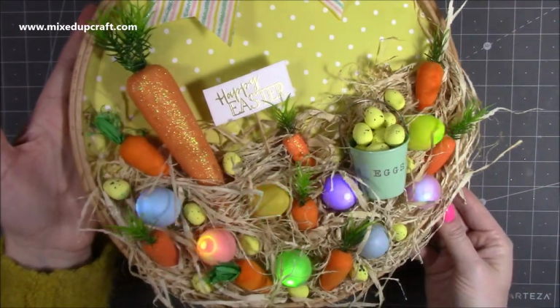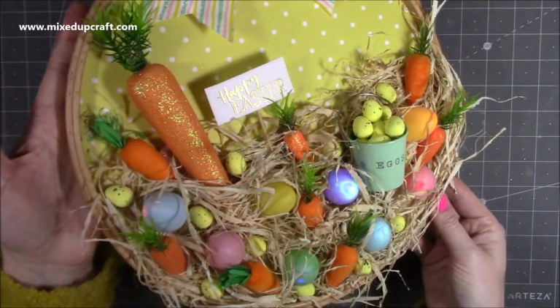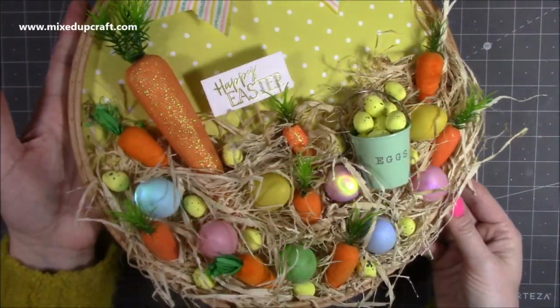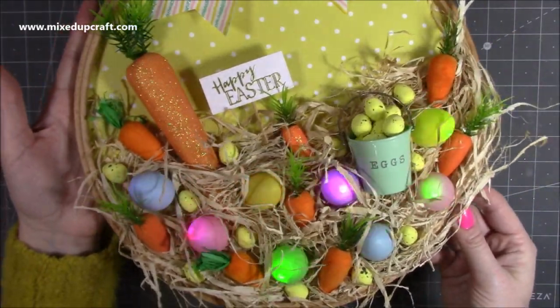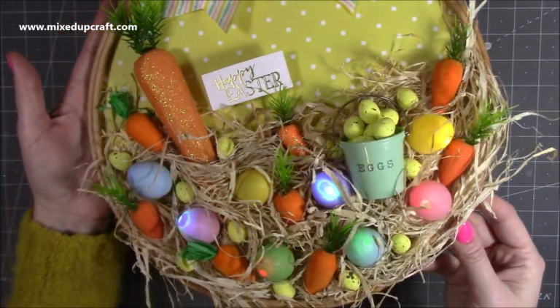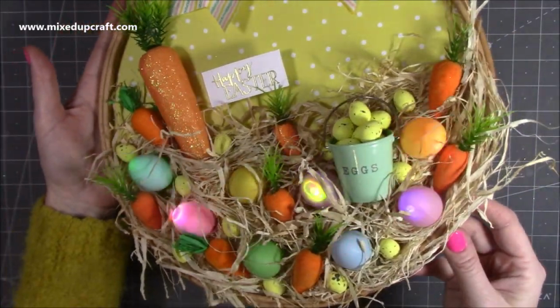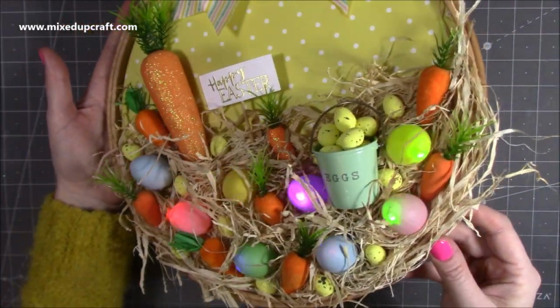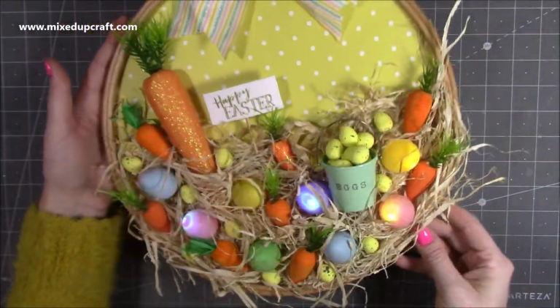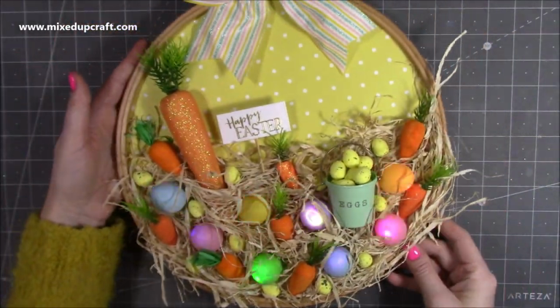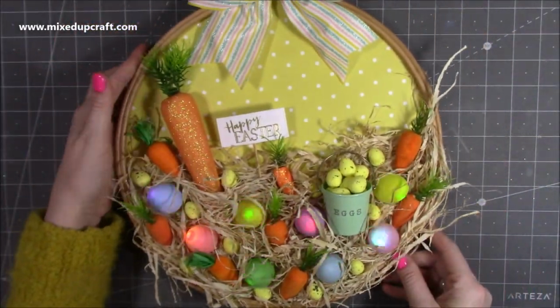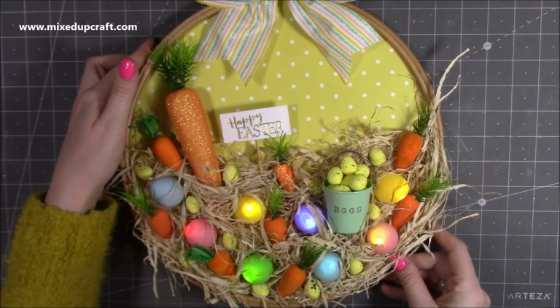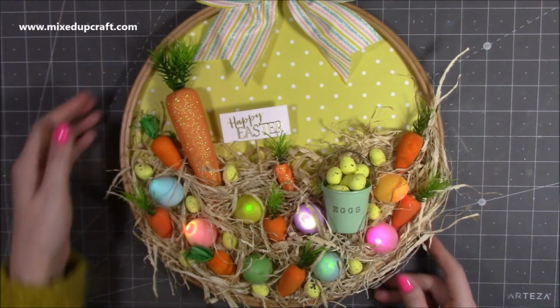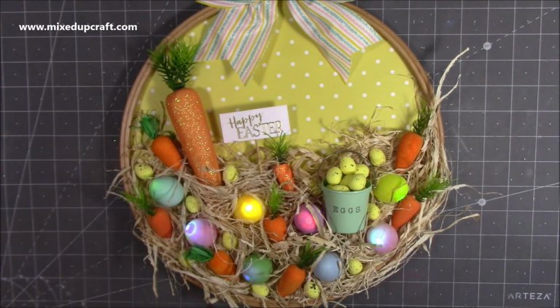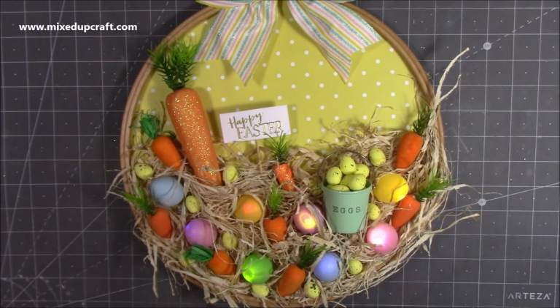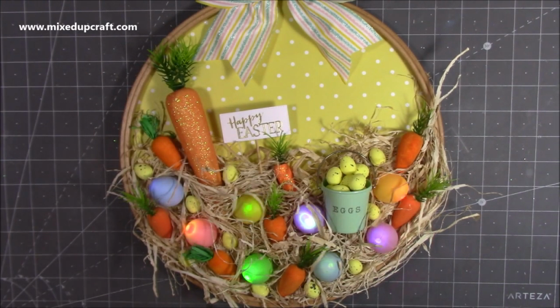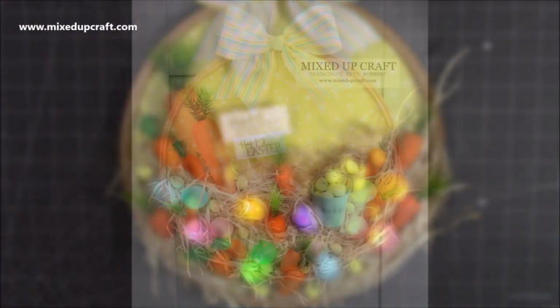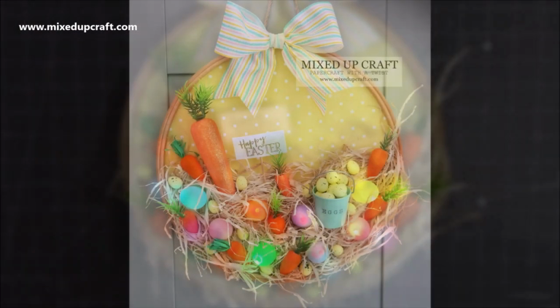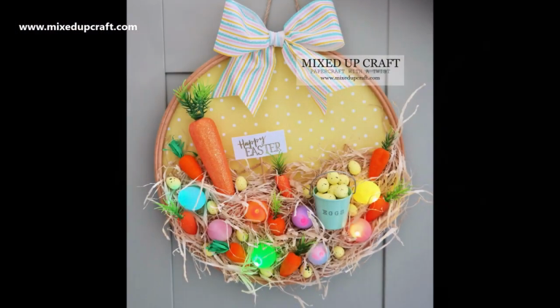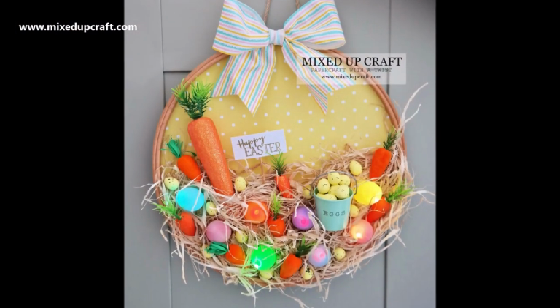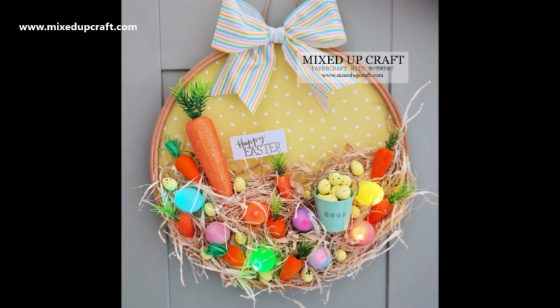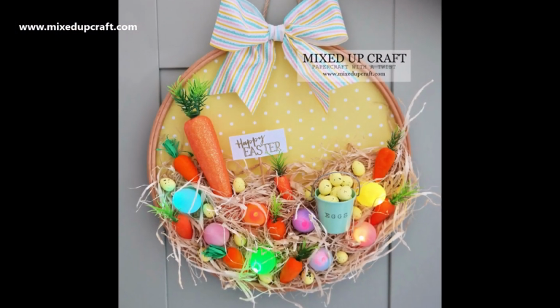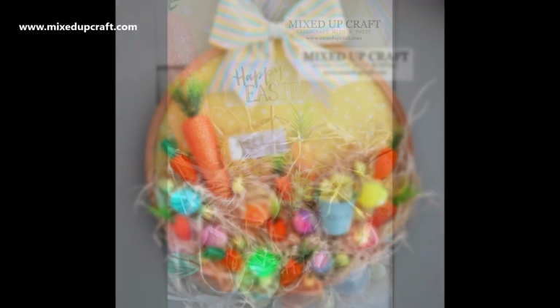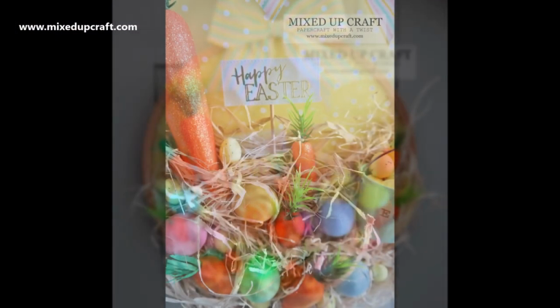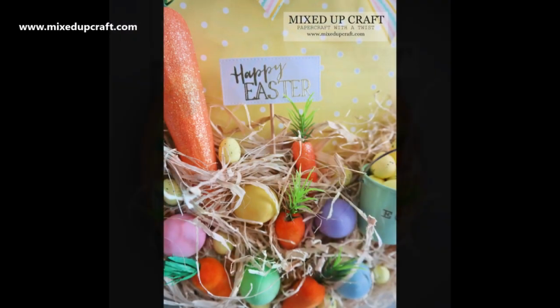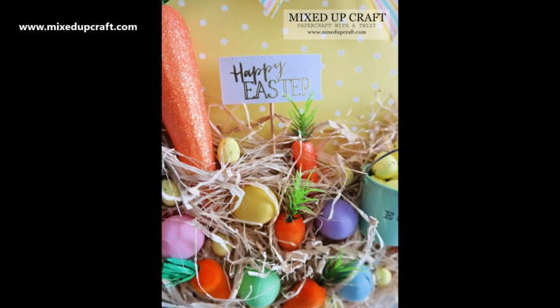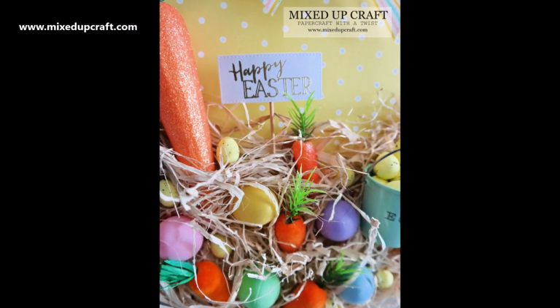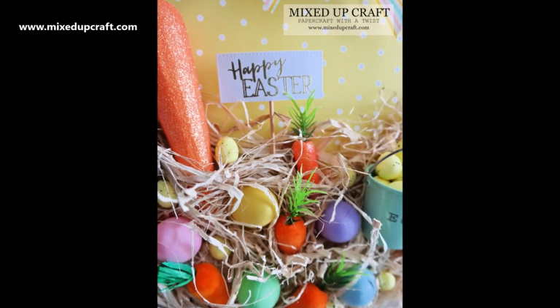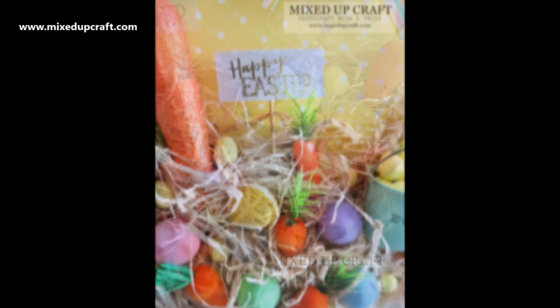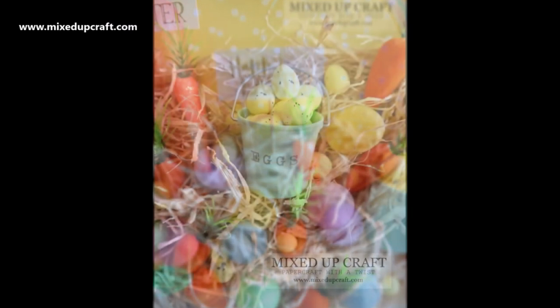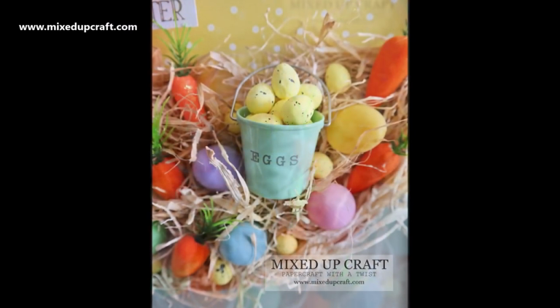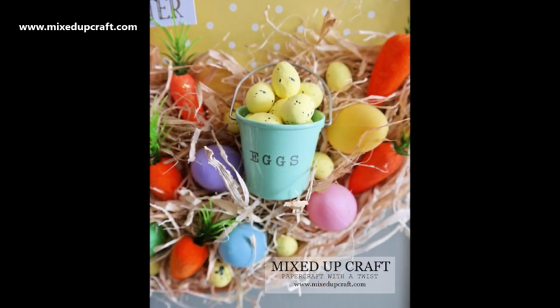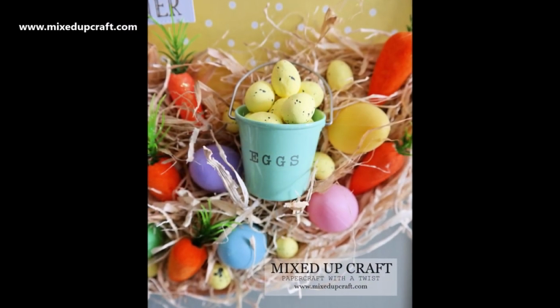So there is my Easter wreath! I have a couple of wreaths — I'll share all the playlists. Take a look now at the close-ups of the pictures in more of a natural light. I hope you've enjoyed this quick video just to give you some inspiration, and I hope you have a really nice day. Thanks for watching, bye!